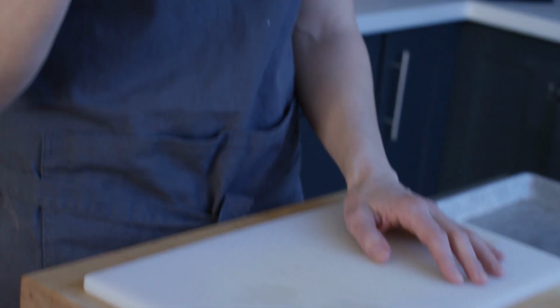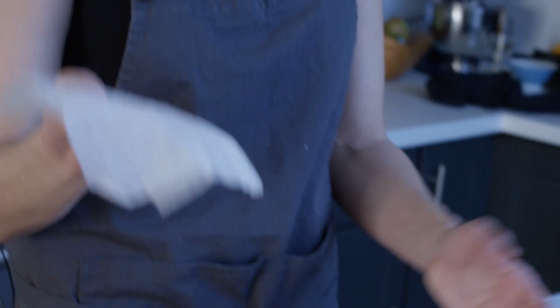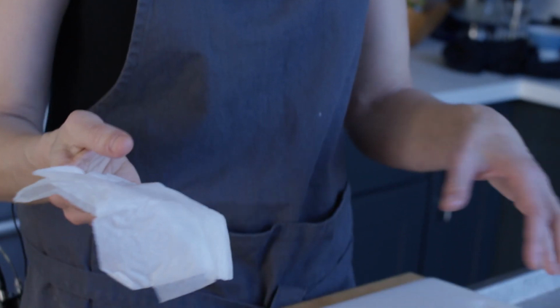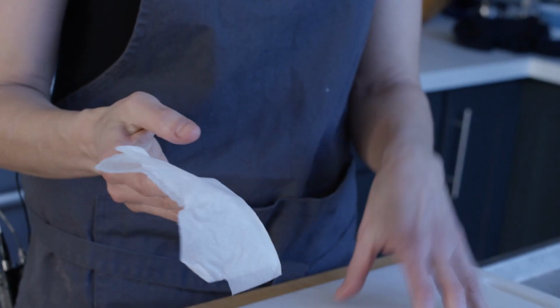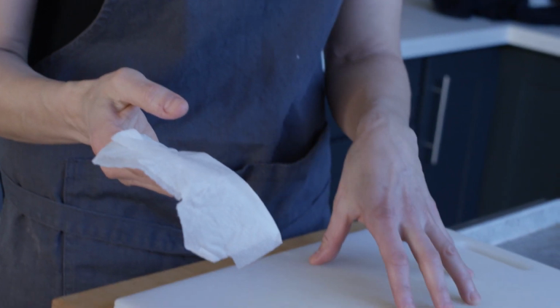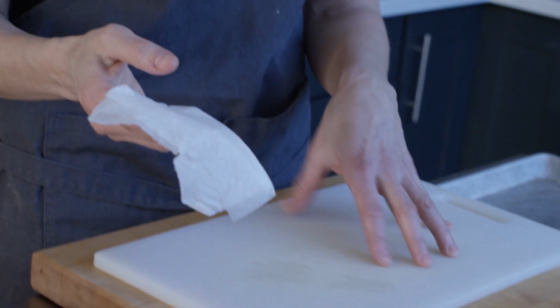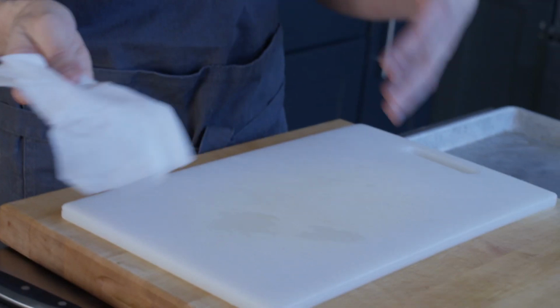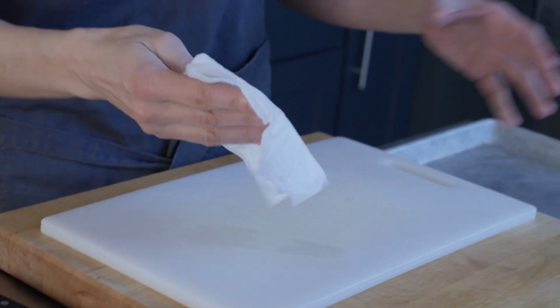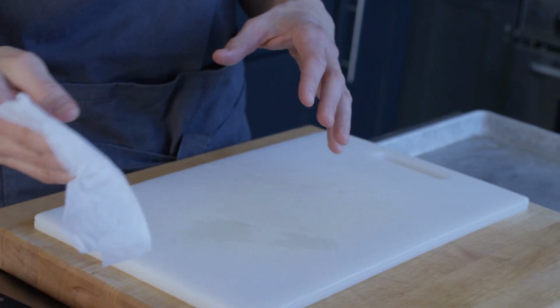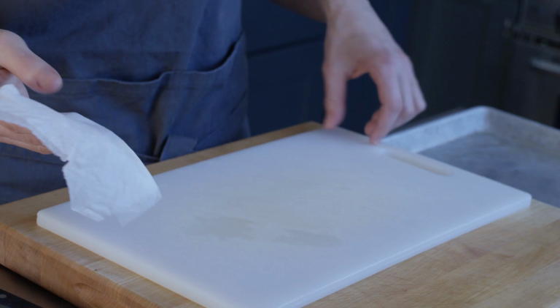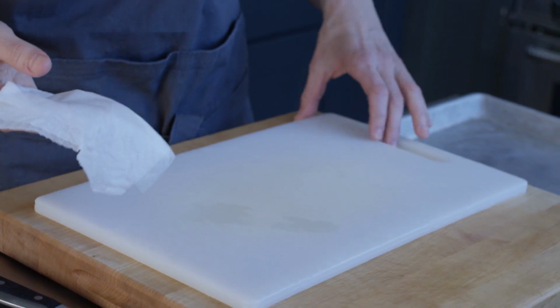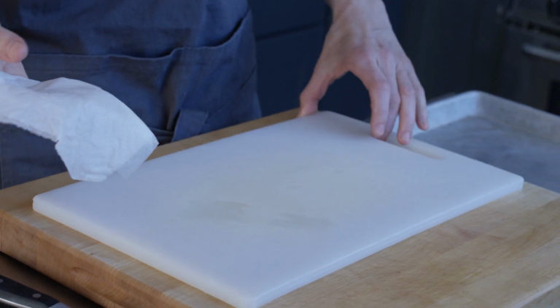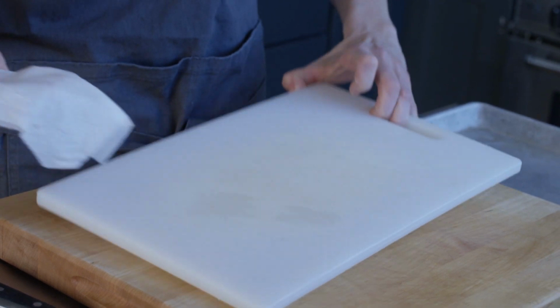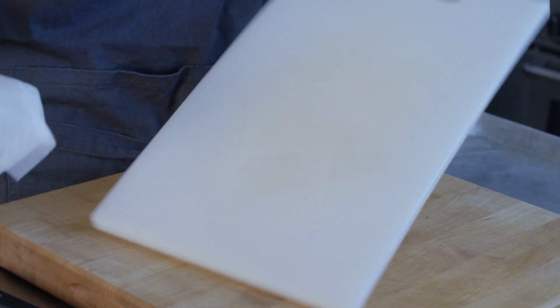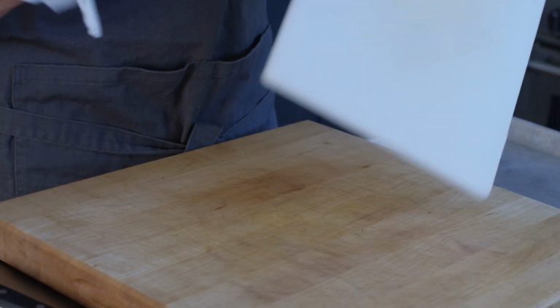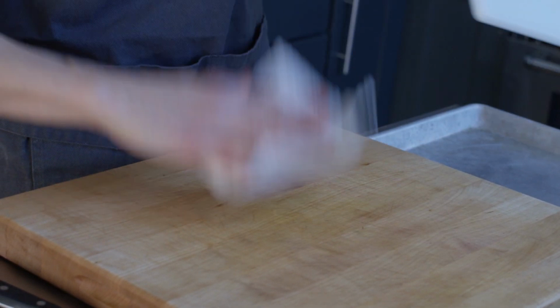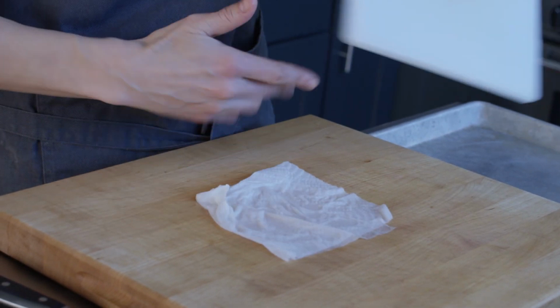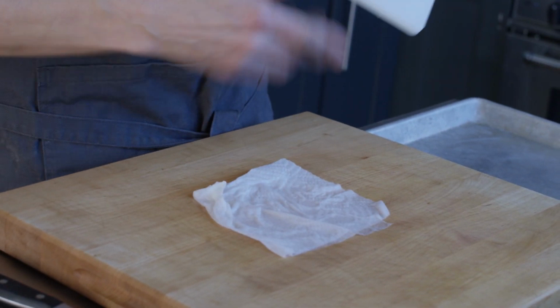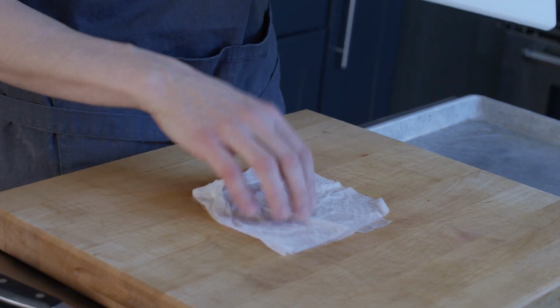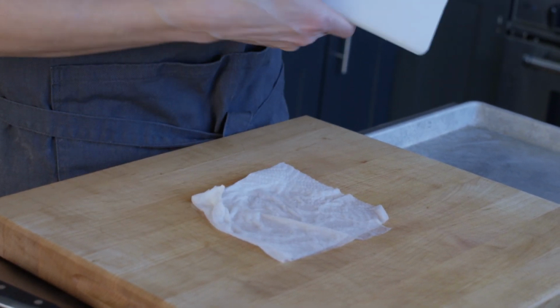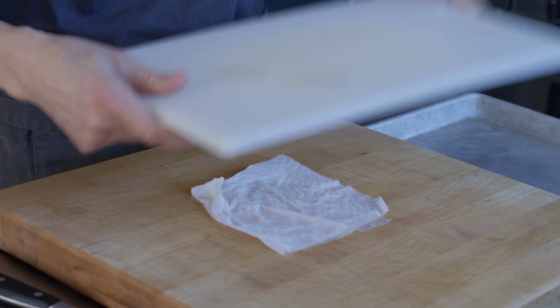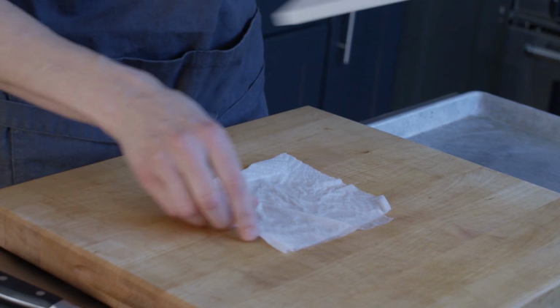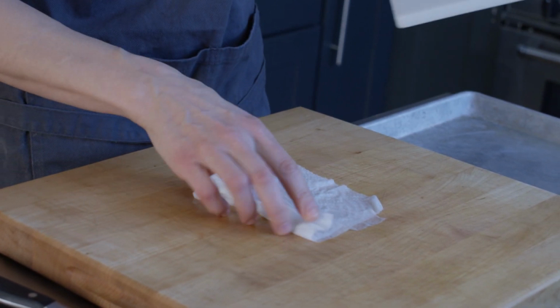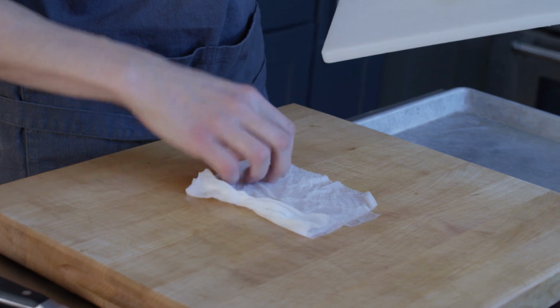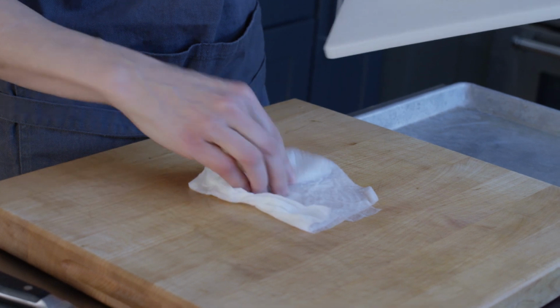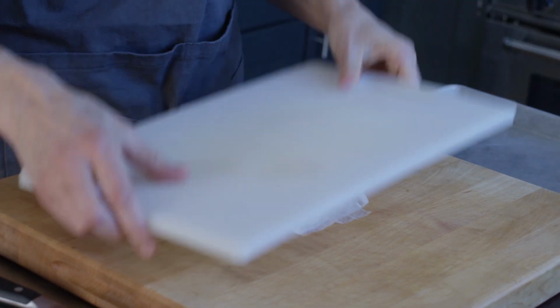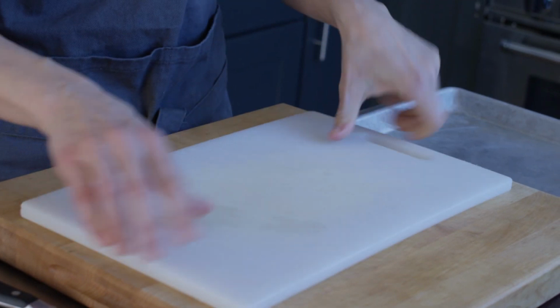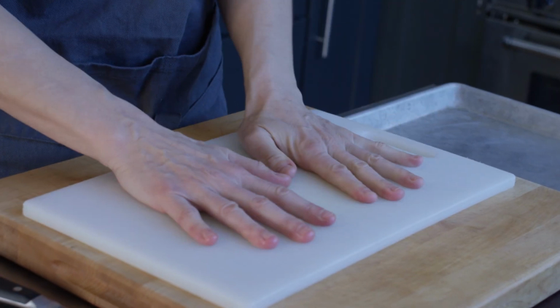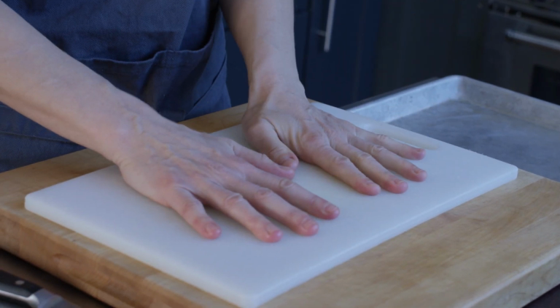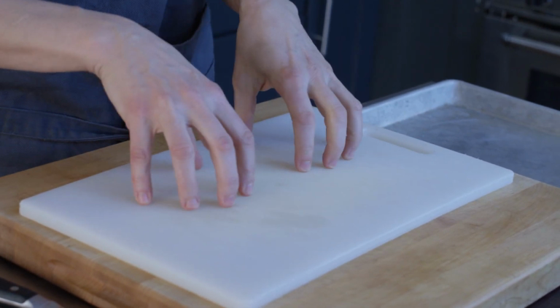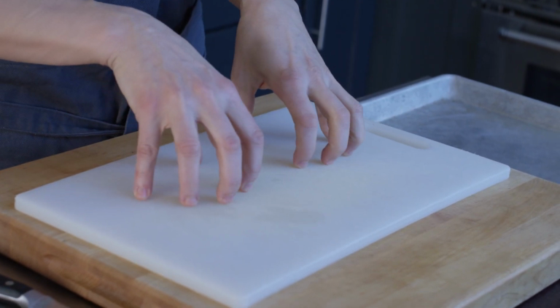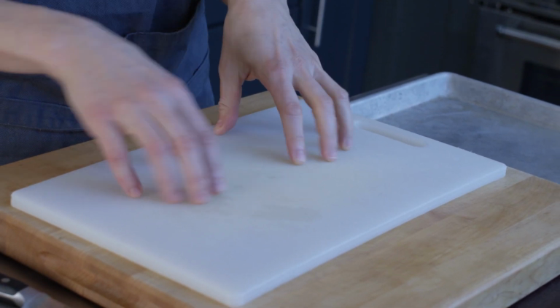First thing — it's important to secure your board so it's not sliding all over the place. You can use a grippy mat, or you can just wet a paper towel and bunch it up, and that secures the board.